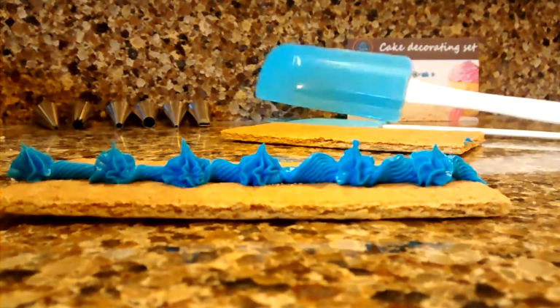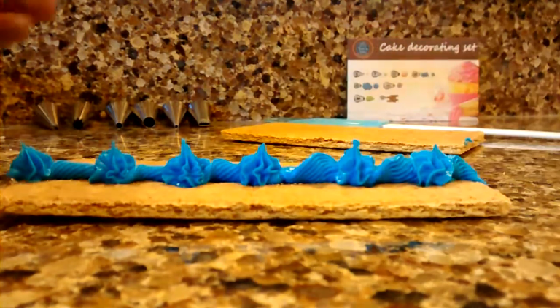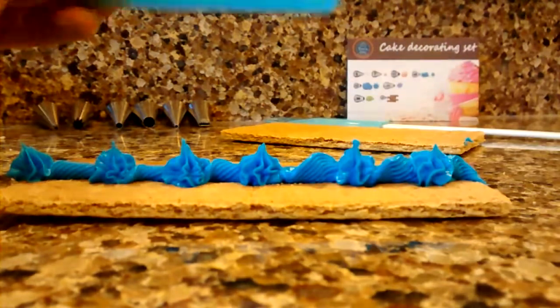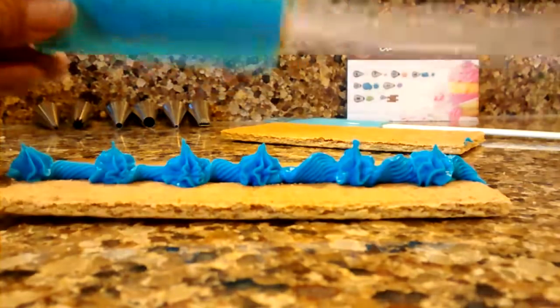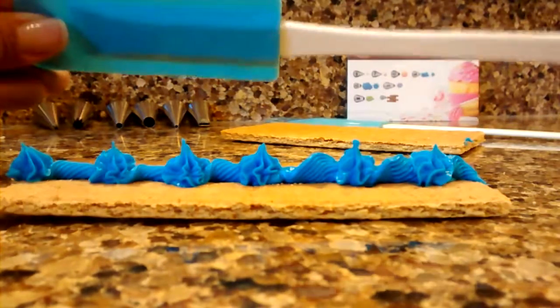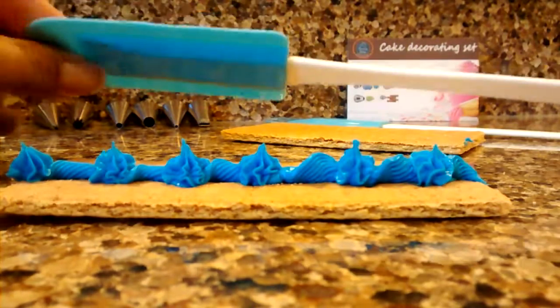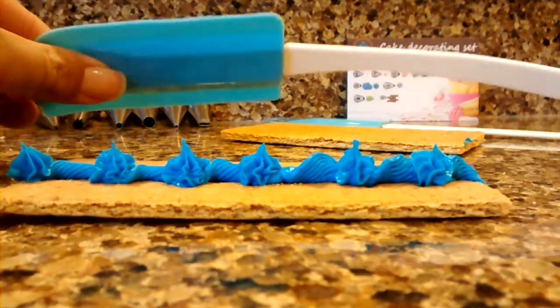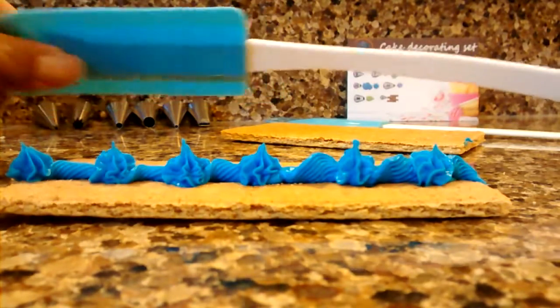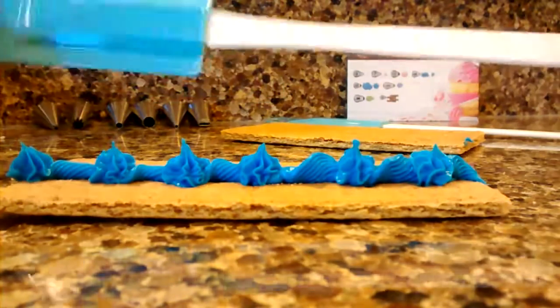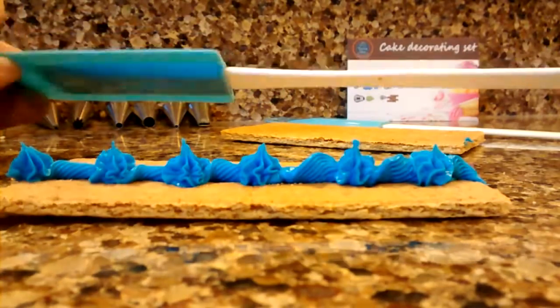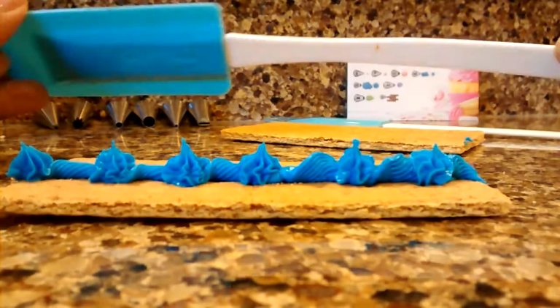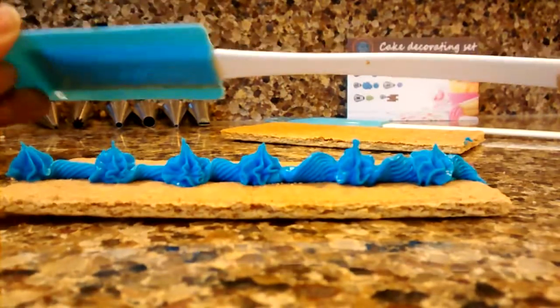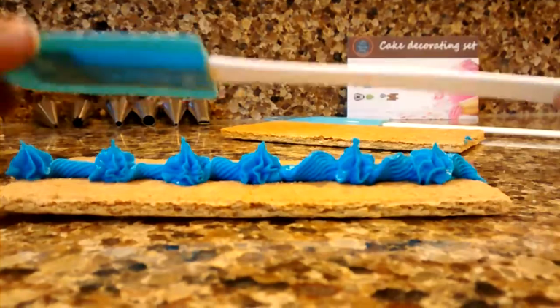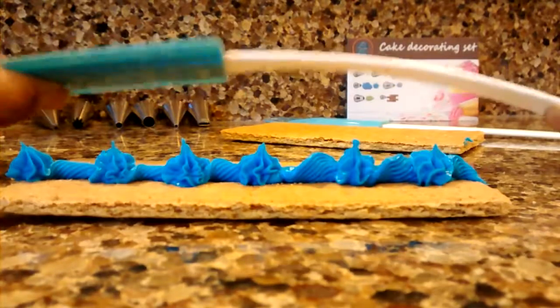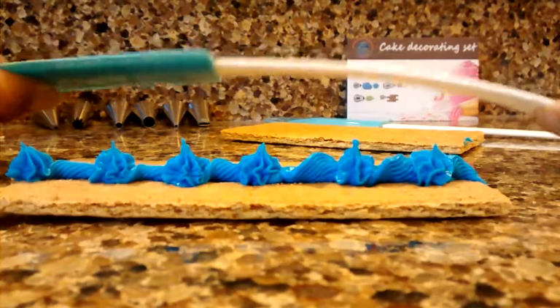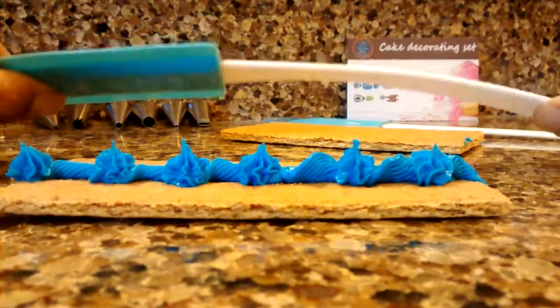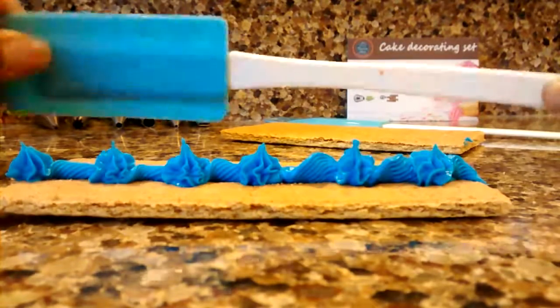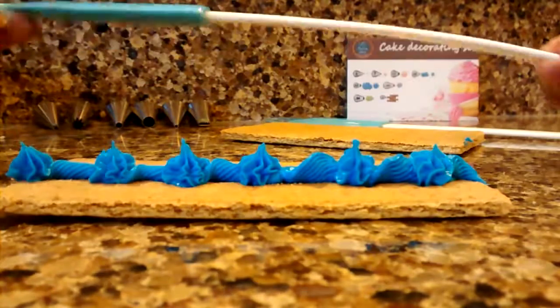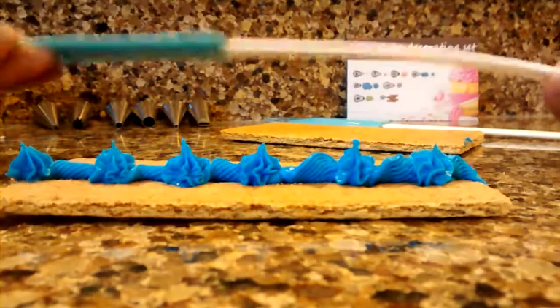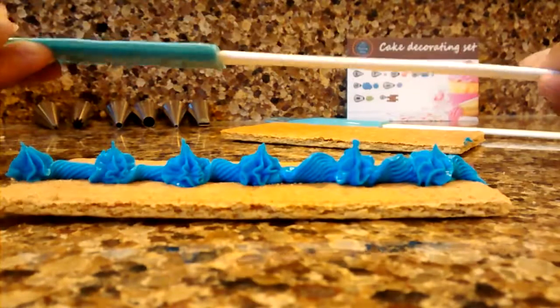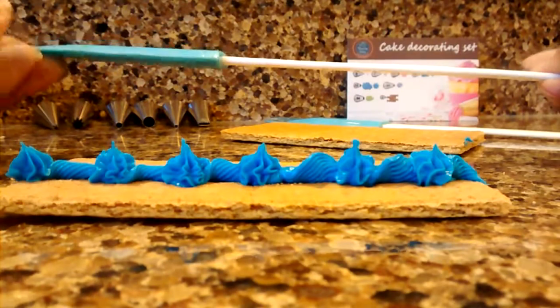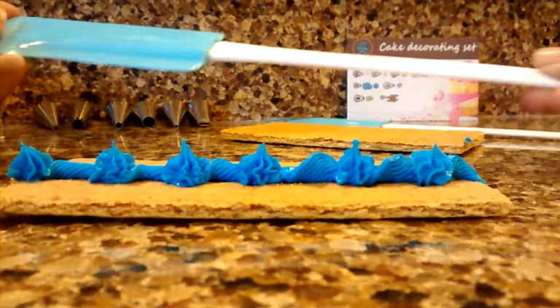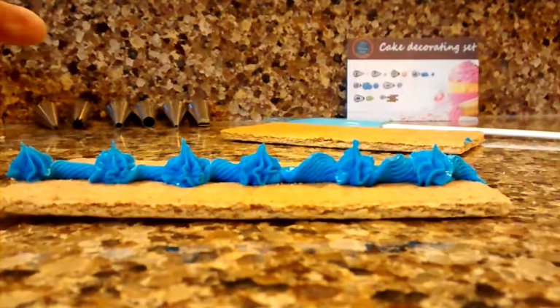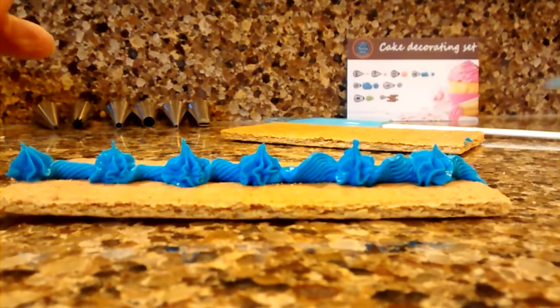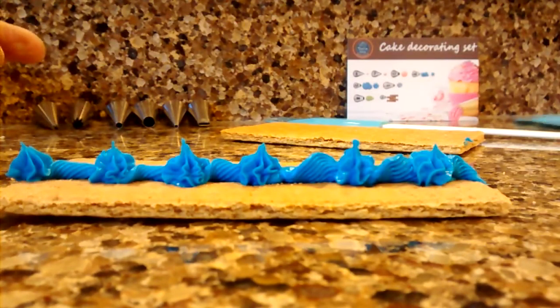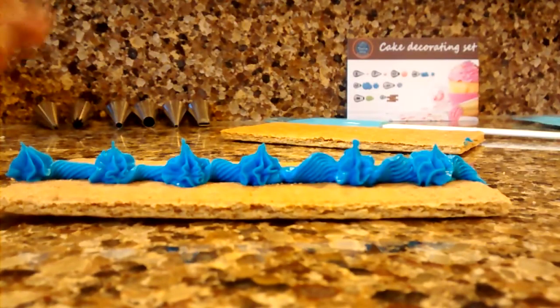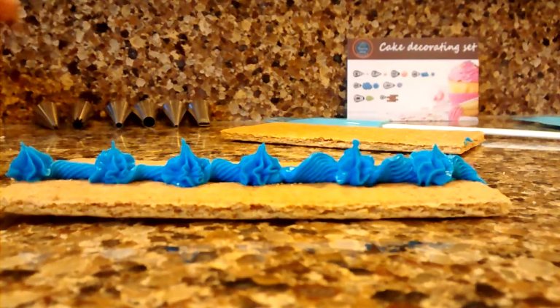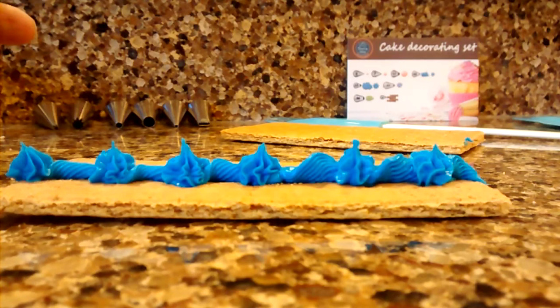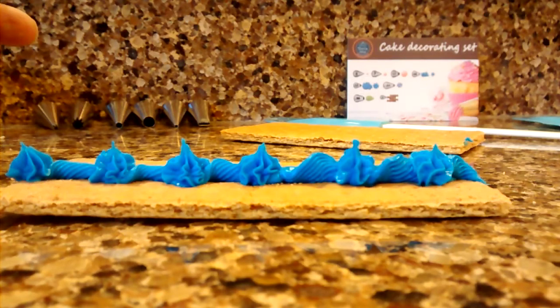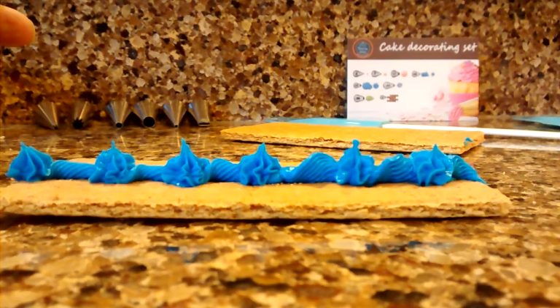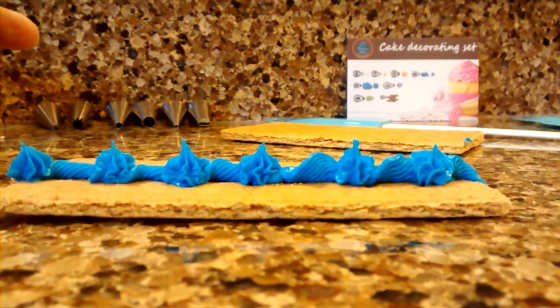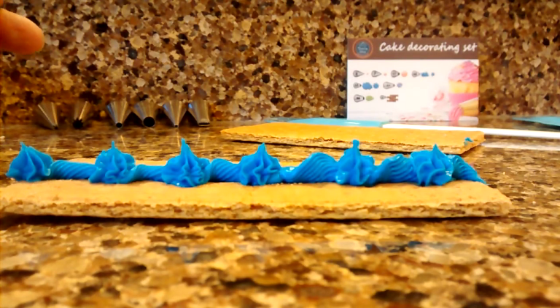But the spatulas themselves, not too thrilled about — just too flimsy. If you're going to be using them to scrape out bowls and things, they won't work that well. So all in all, I'd give it a 4 out of 5 stars.